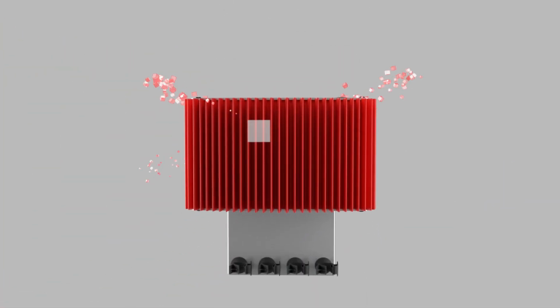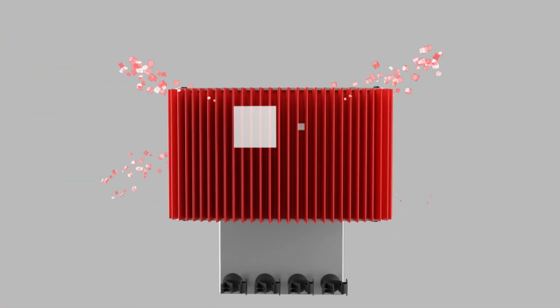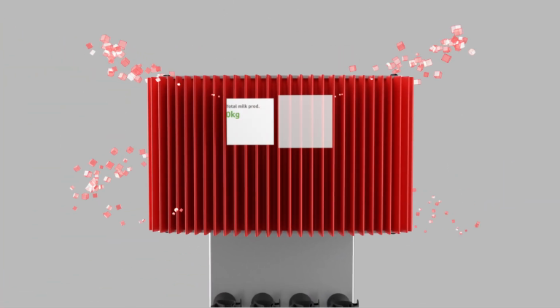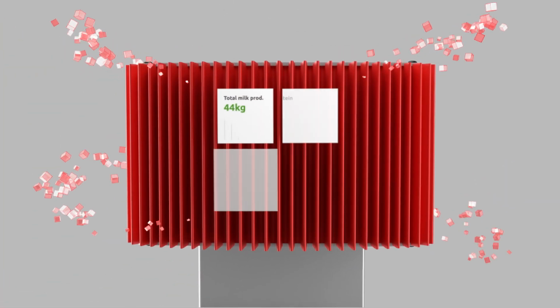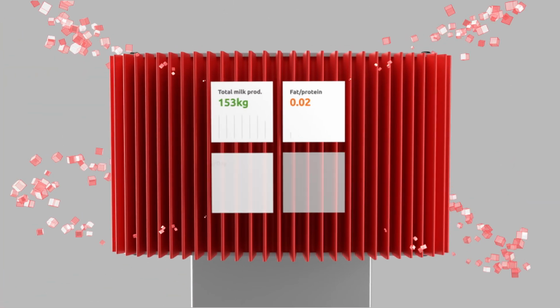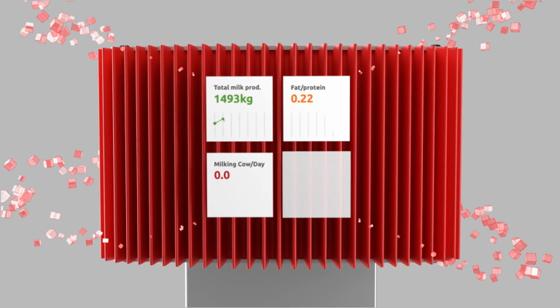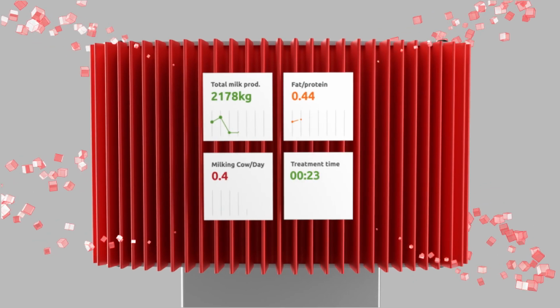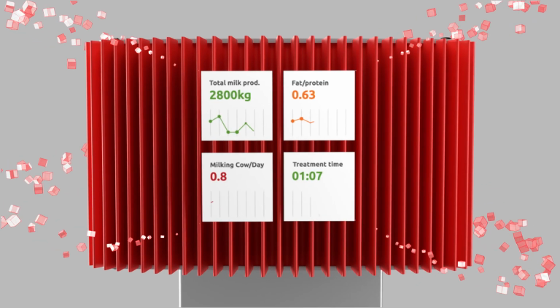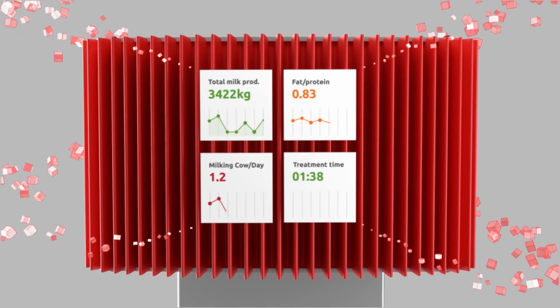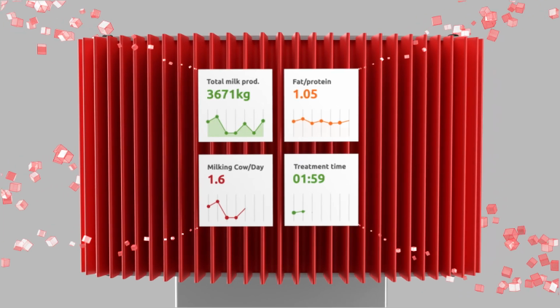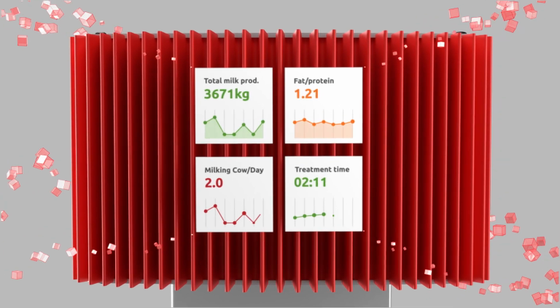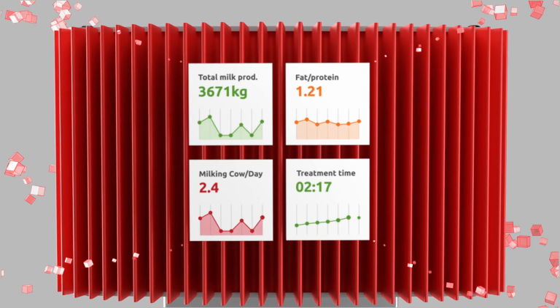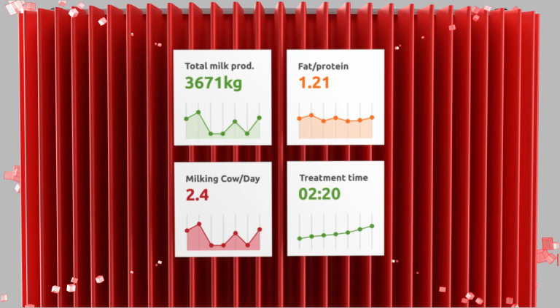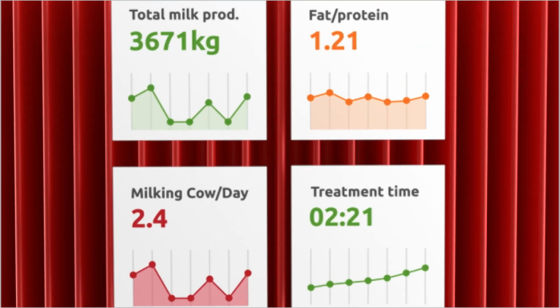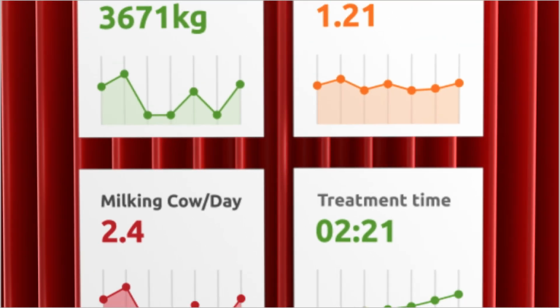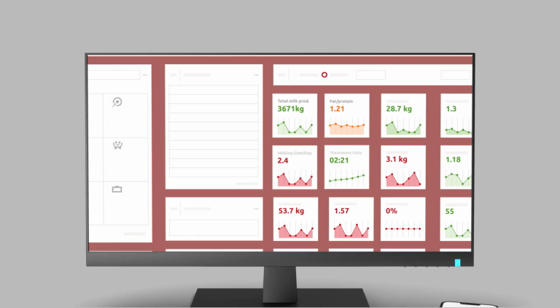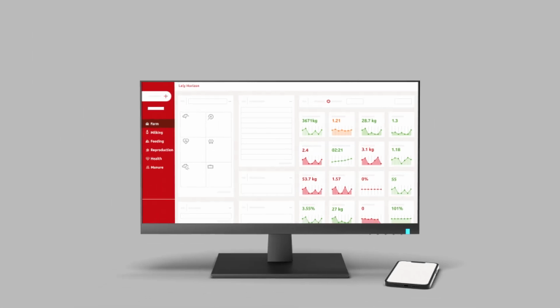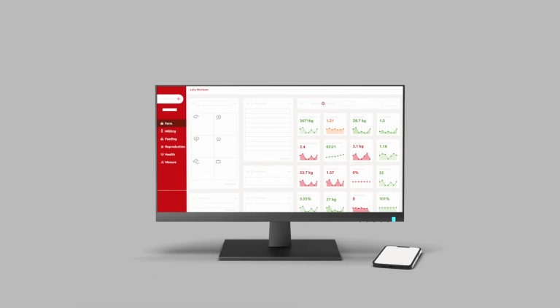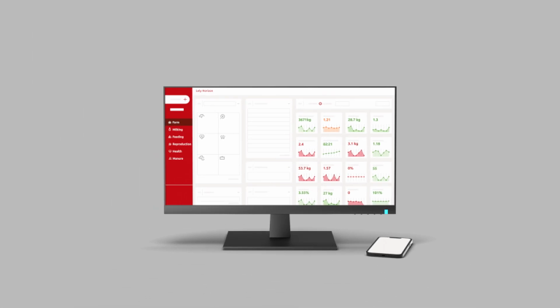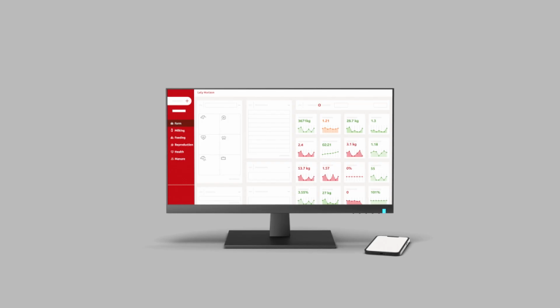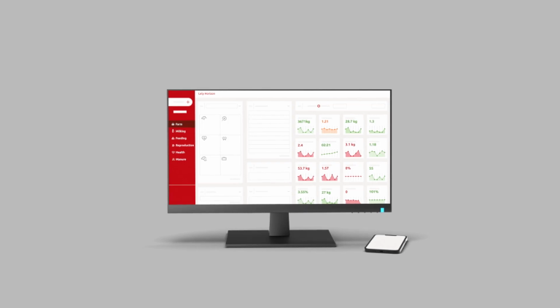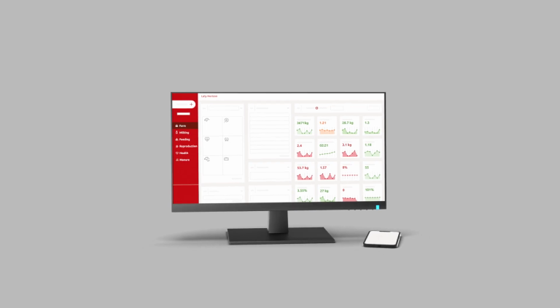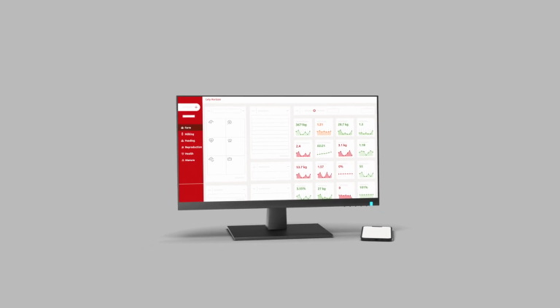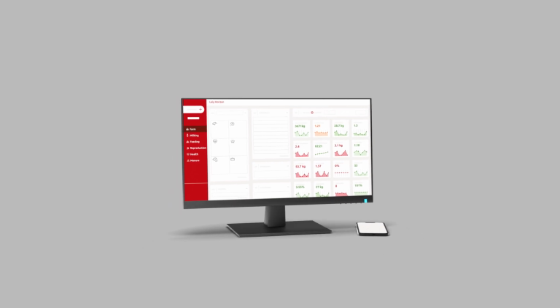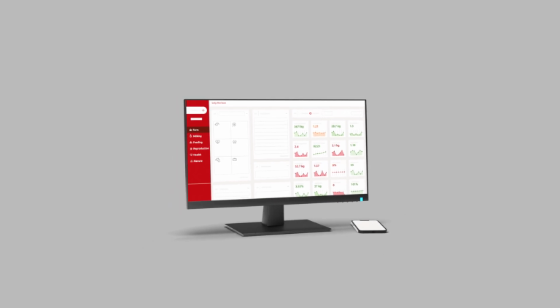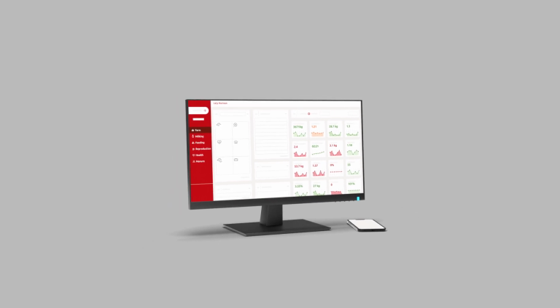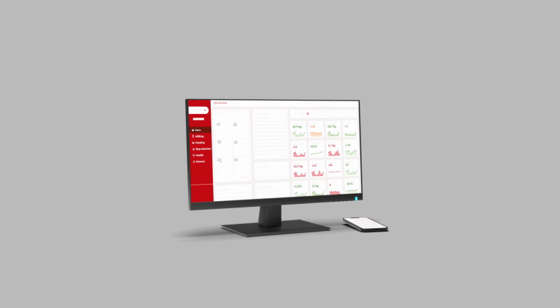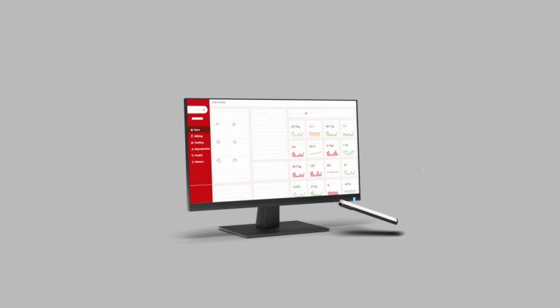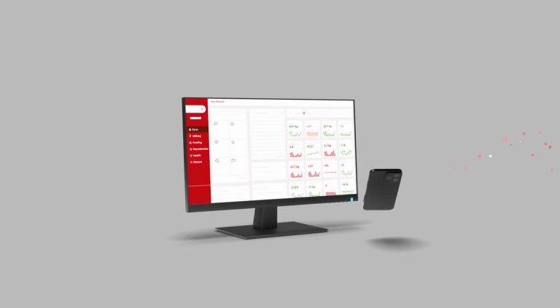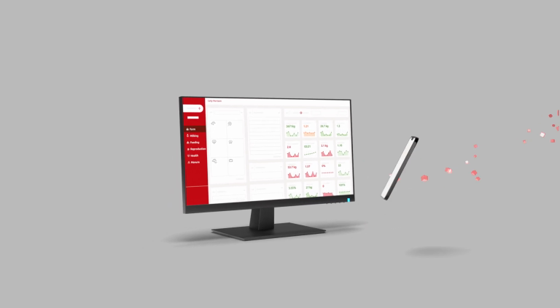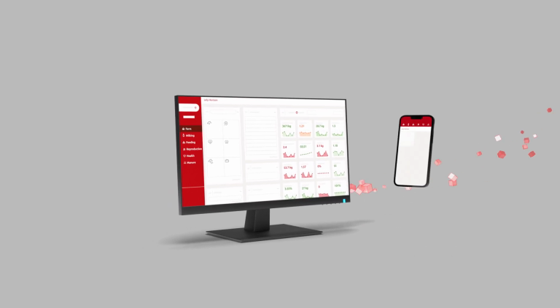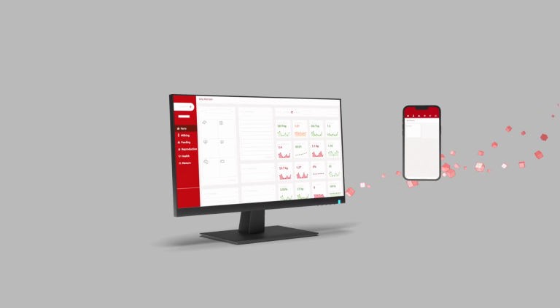Through dedicated data handling, it processes your farm data into valuable insights, accessible via your farm computer, and on the go through Lely Horizon.